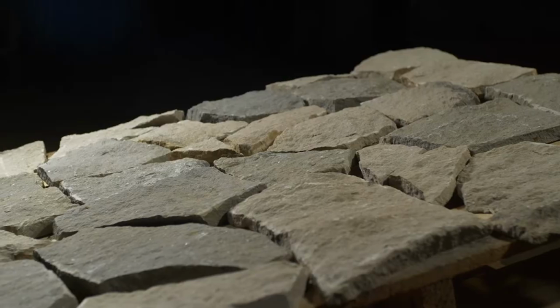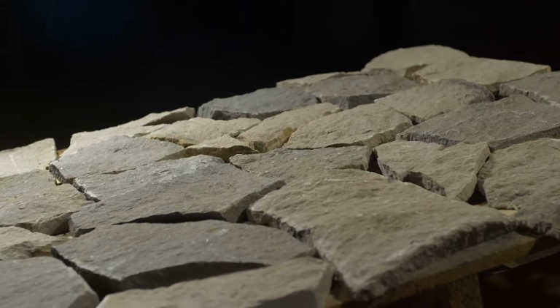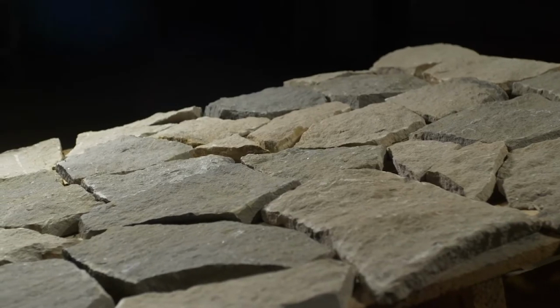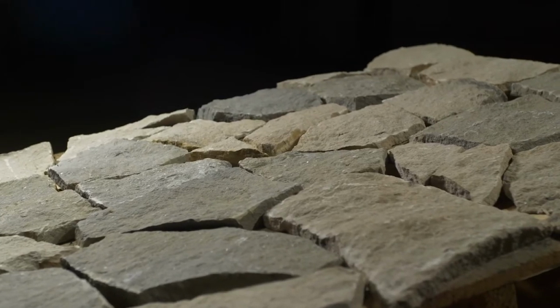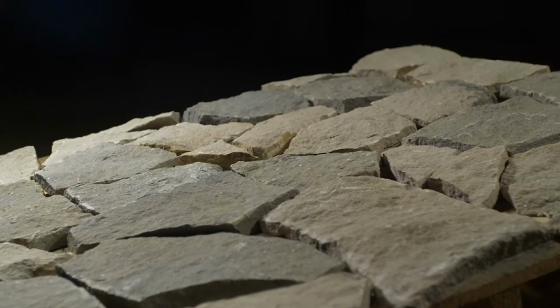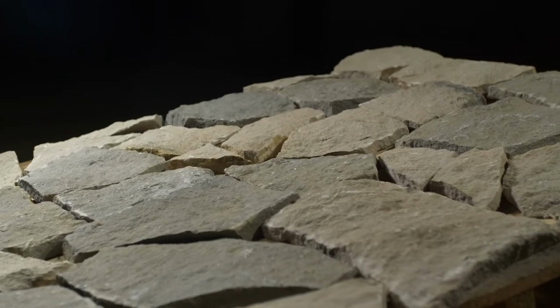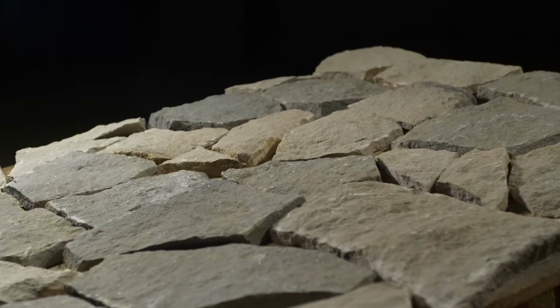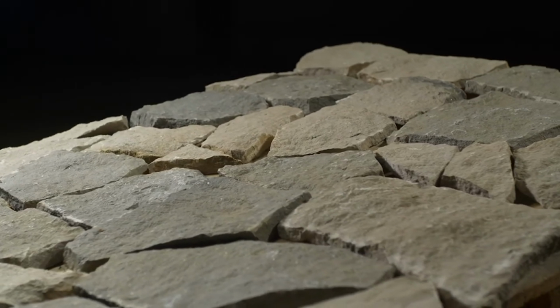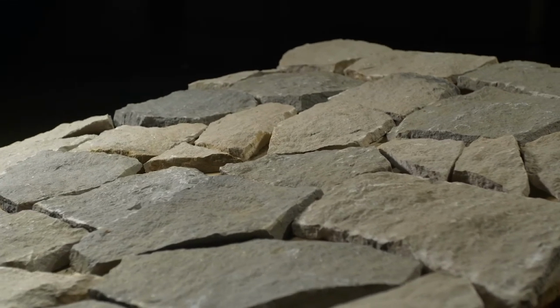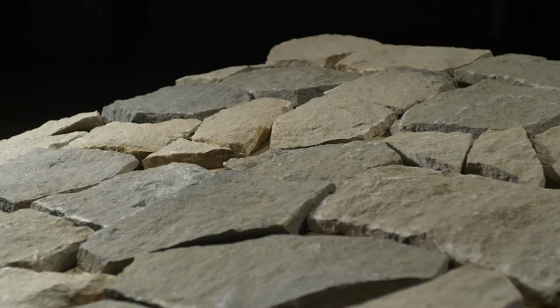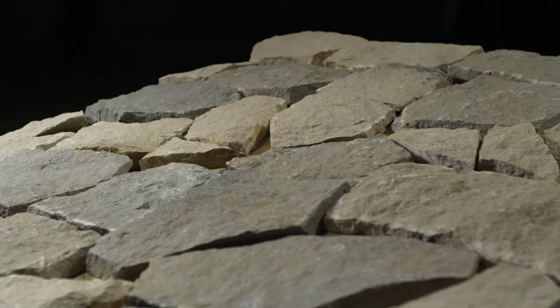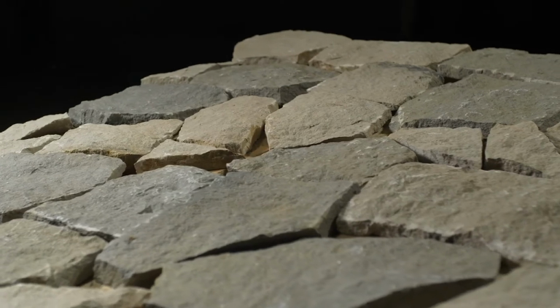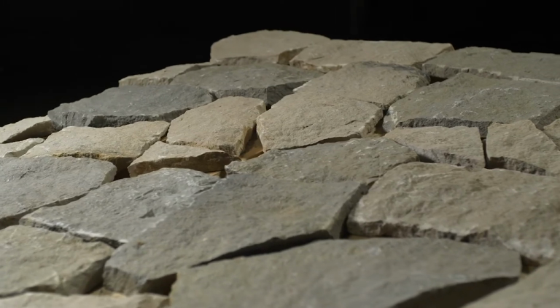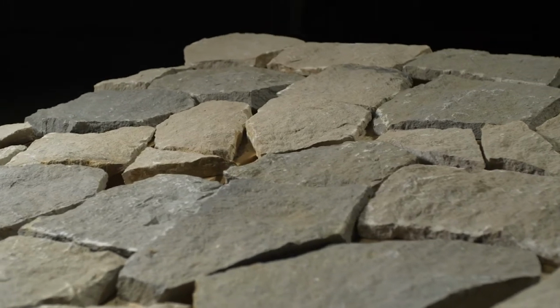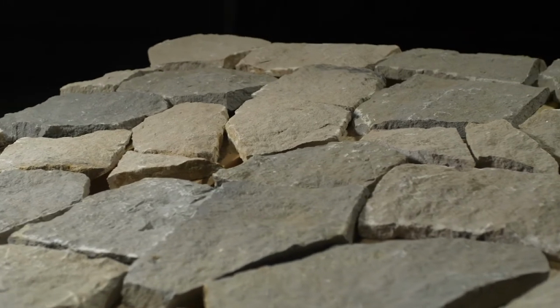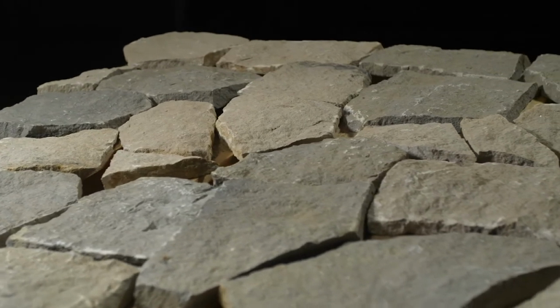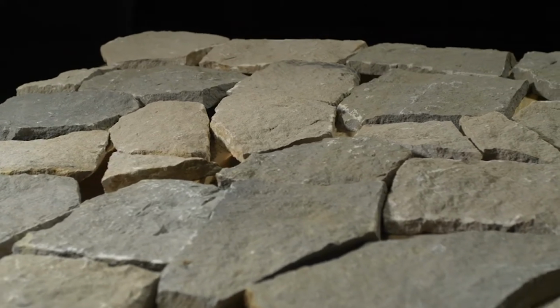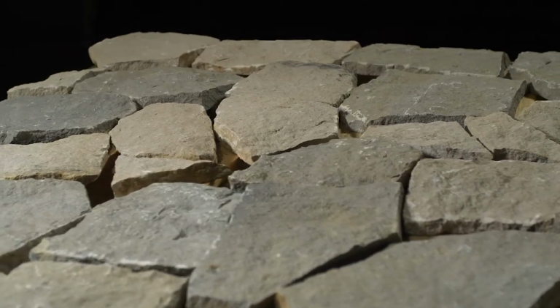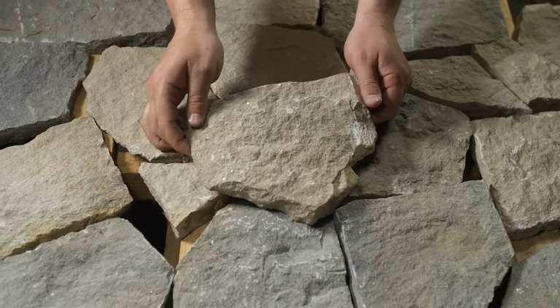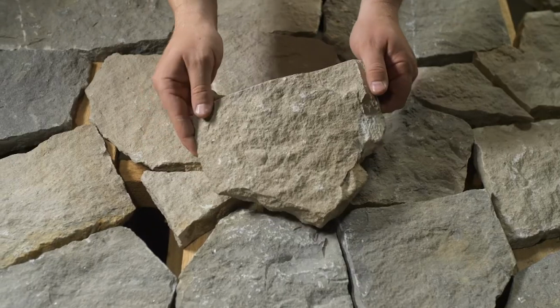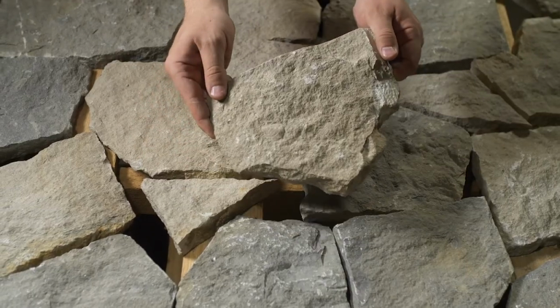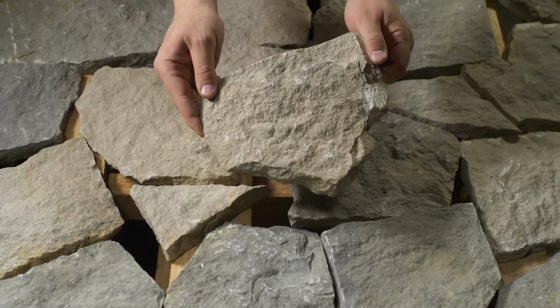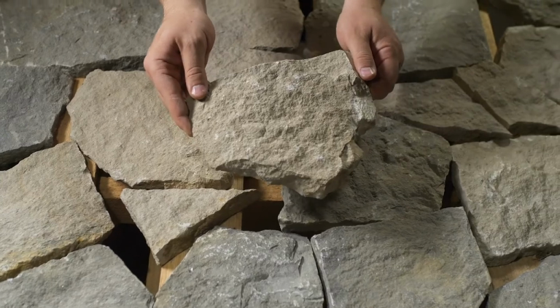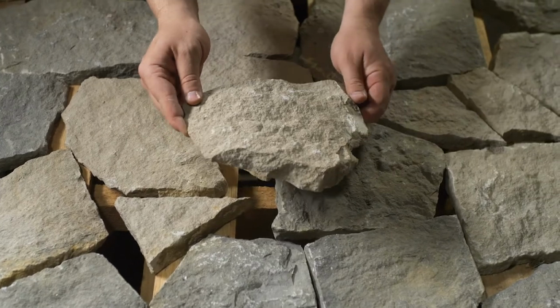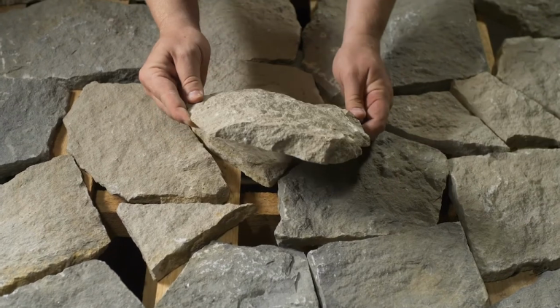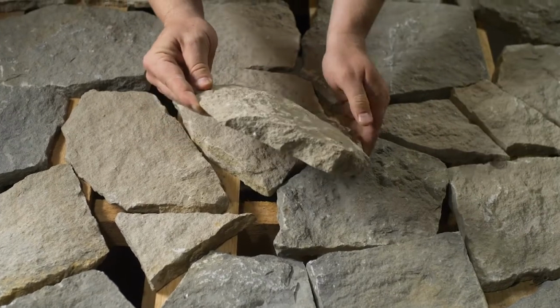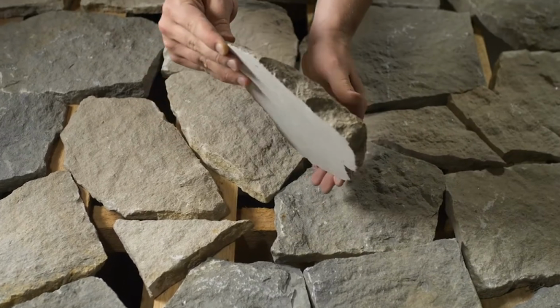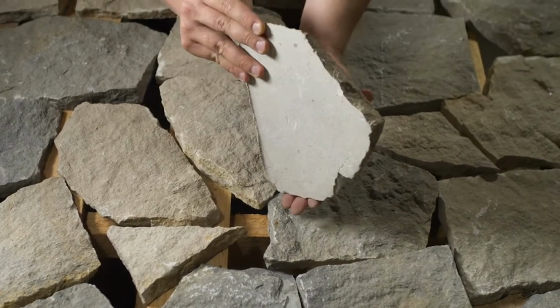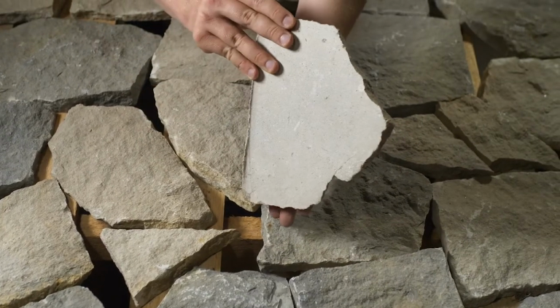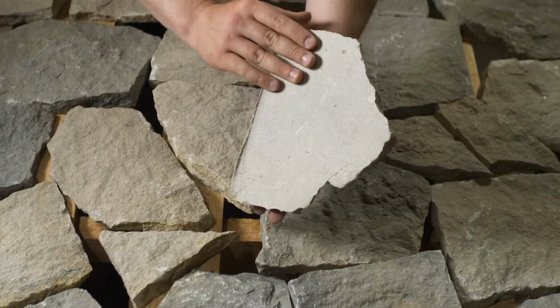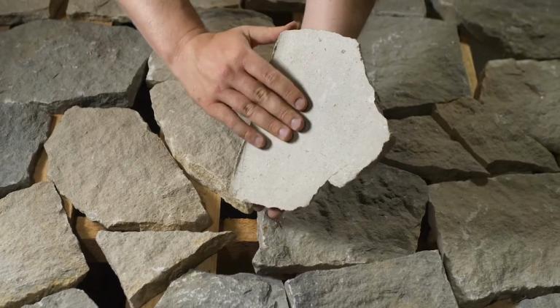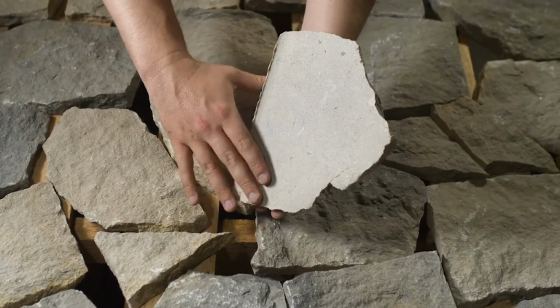The stone will be delivered on a palette like the one shown here, with seven layers containing 100 square feet of individual stones. Each single piece of premium quality stone is approximately one inch thick and the back is sawn with a diamond blade.